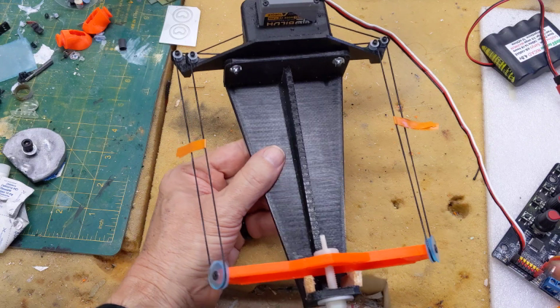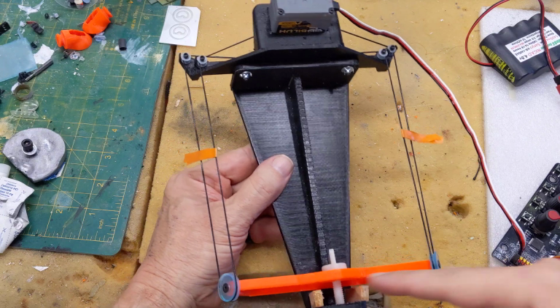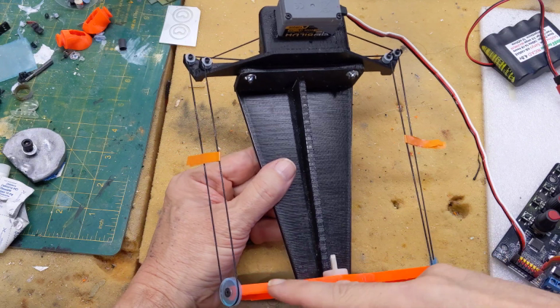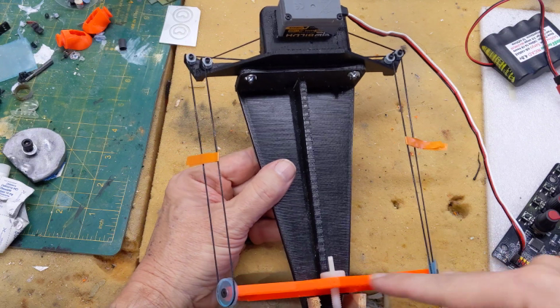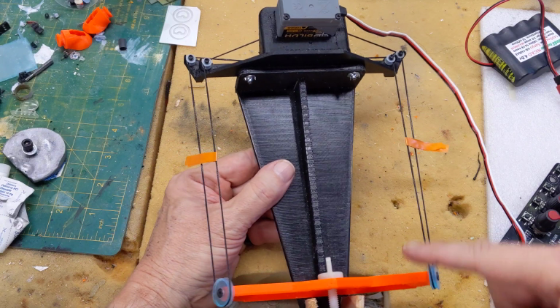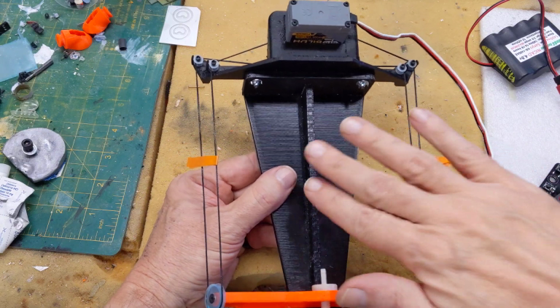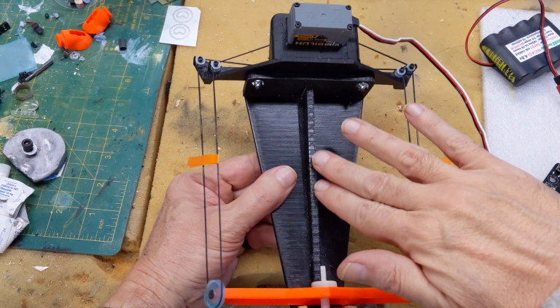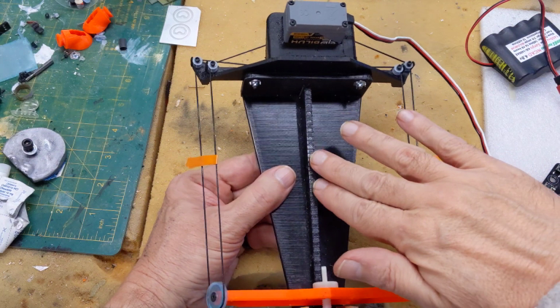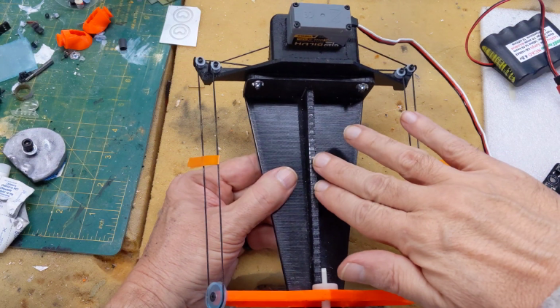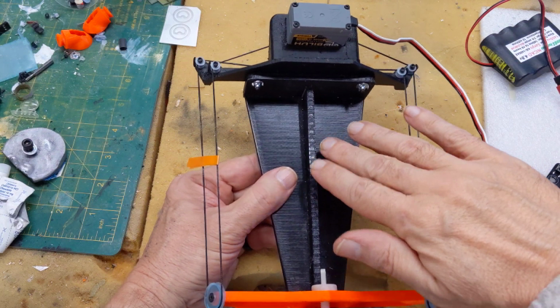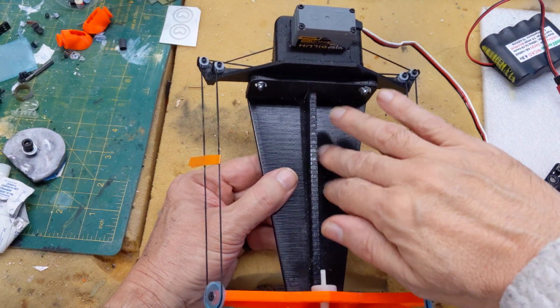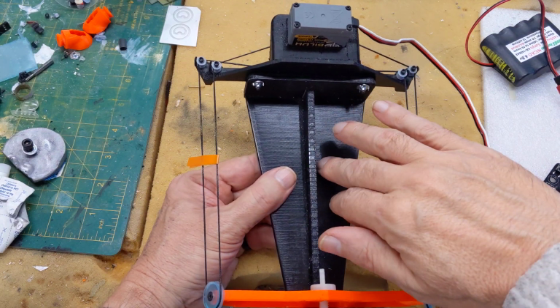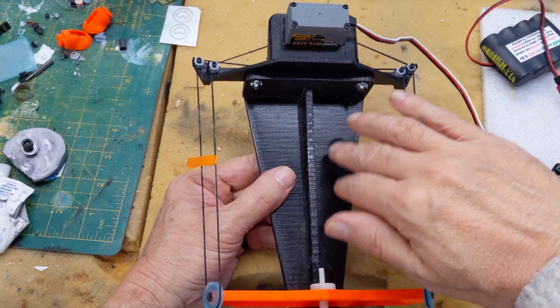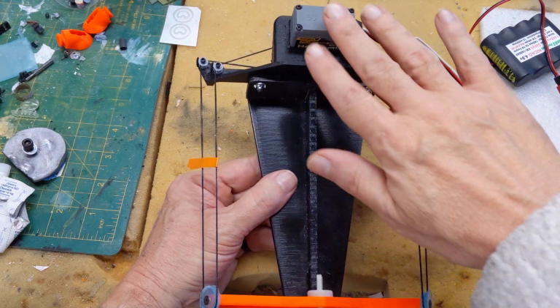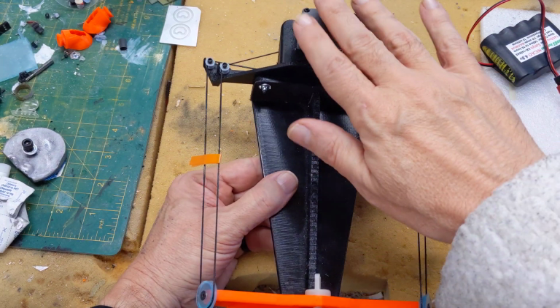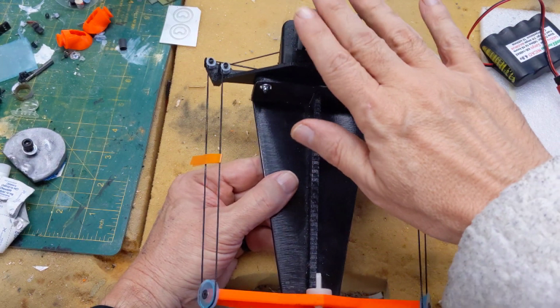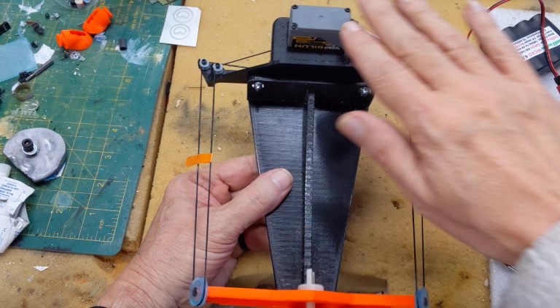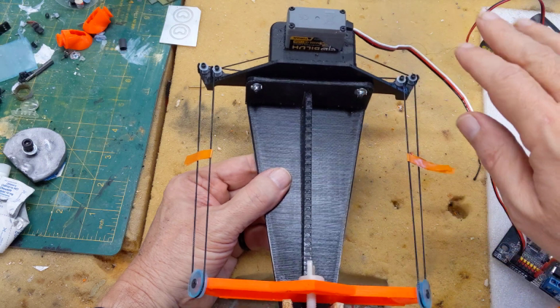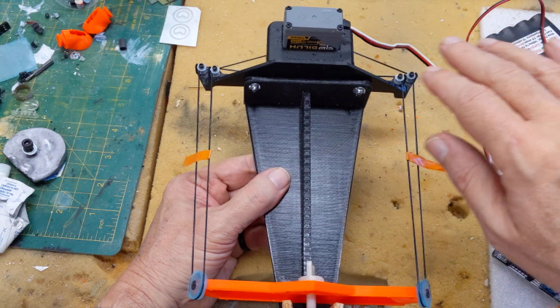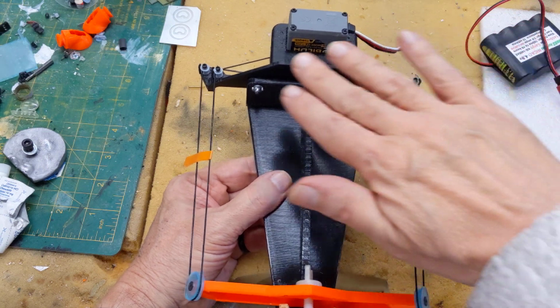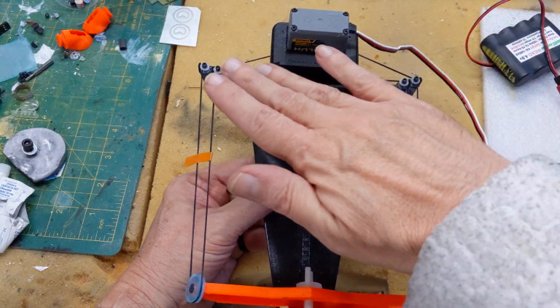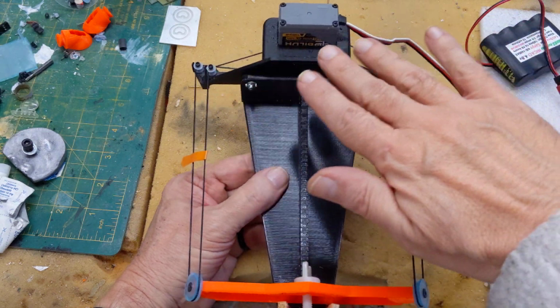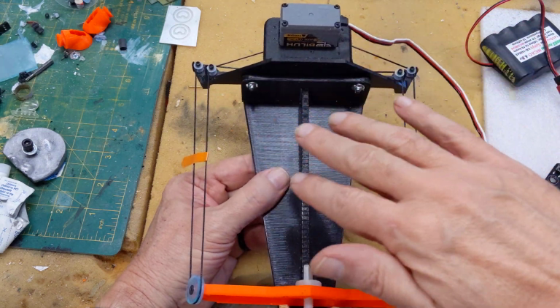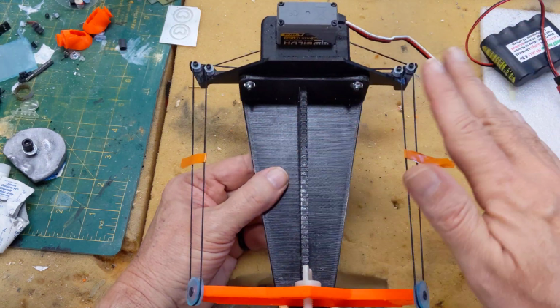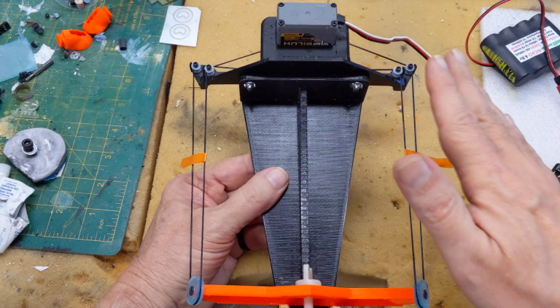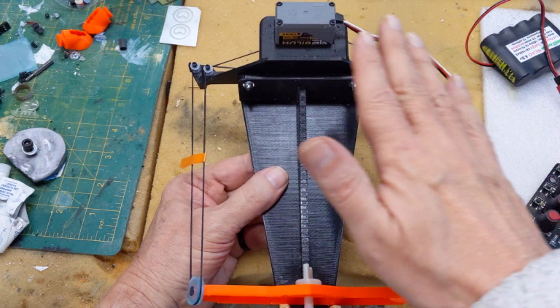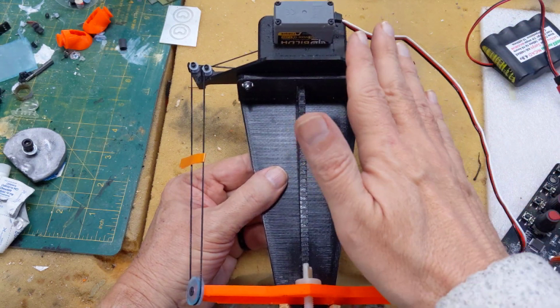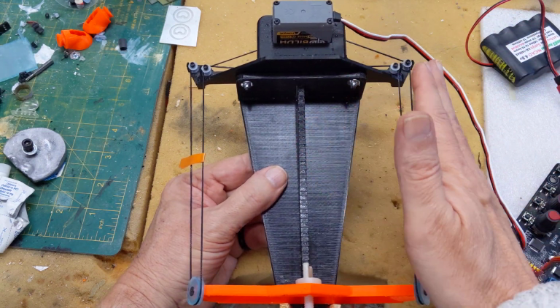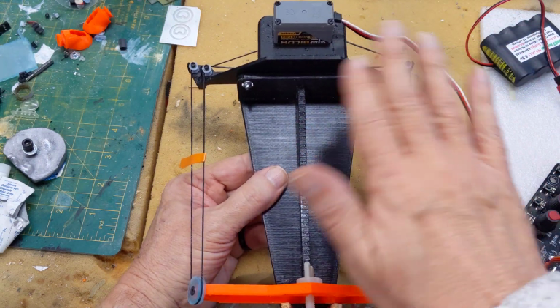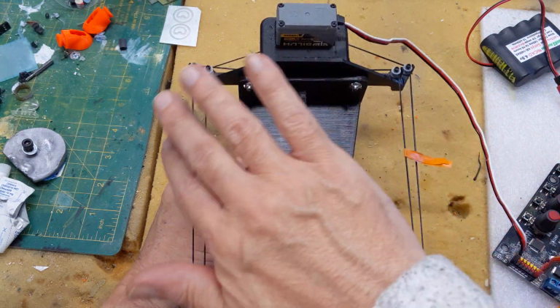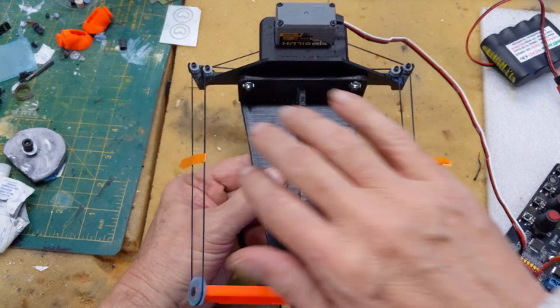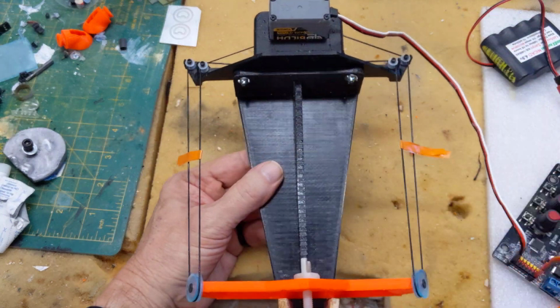This part goes behind the seat. This is just a frame to hold it together, and this is the business end. This is all hidden — the sides of the fuselage go here and here.